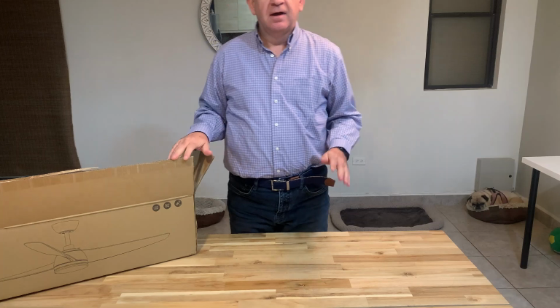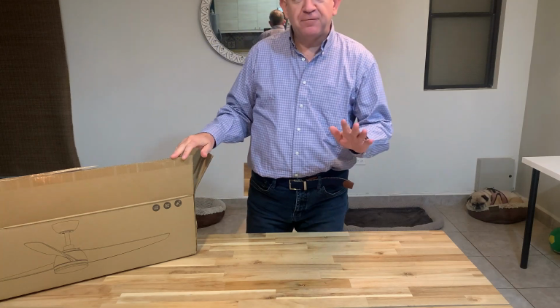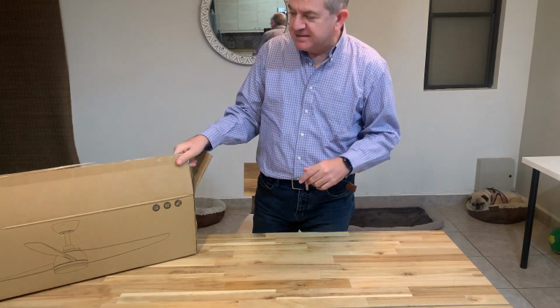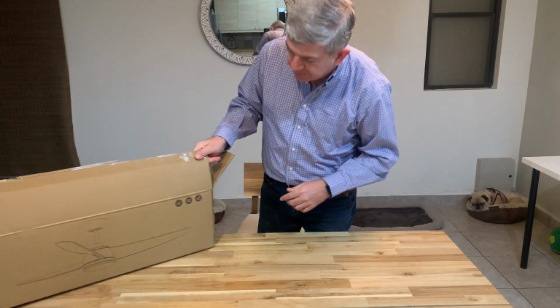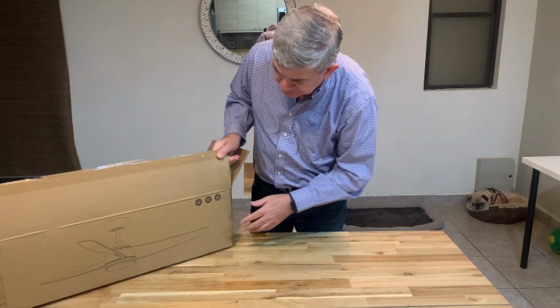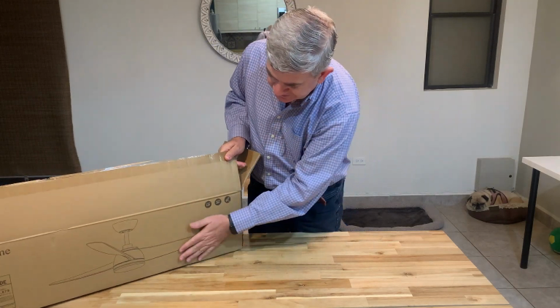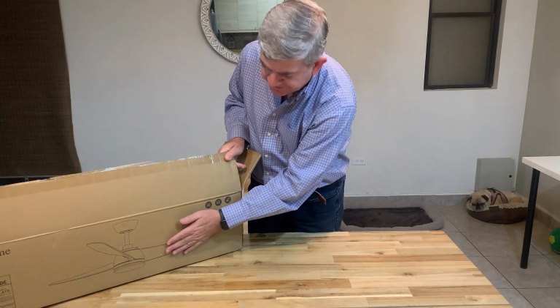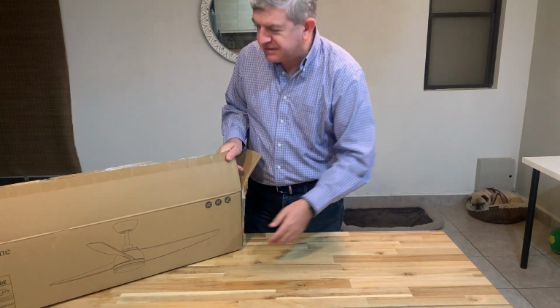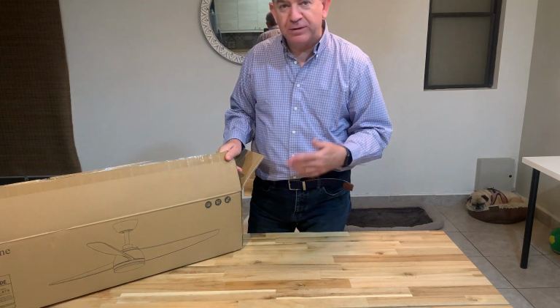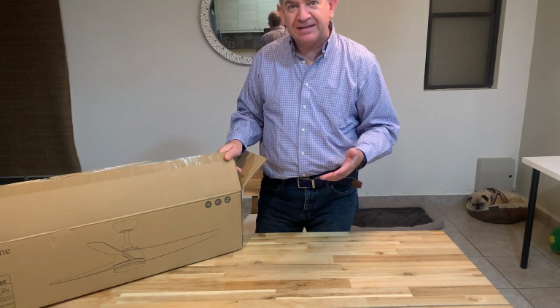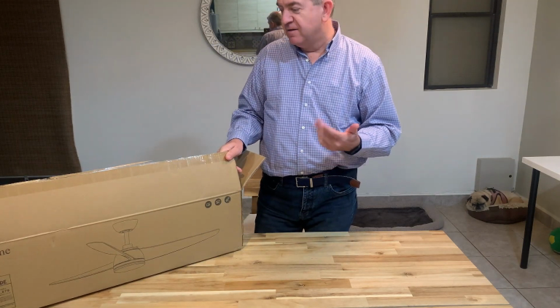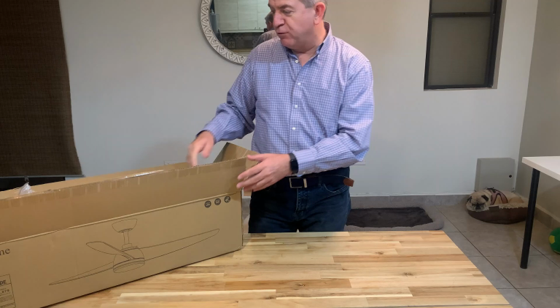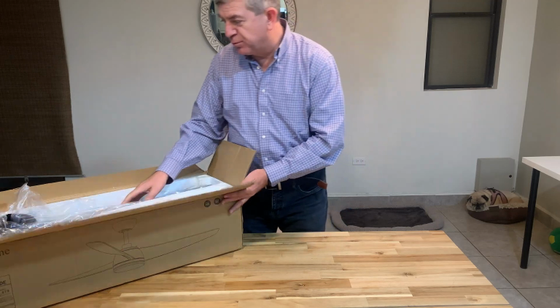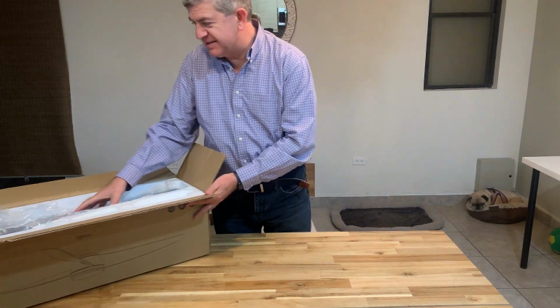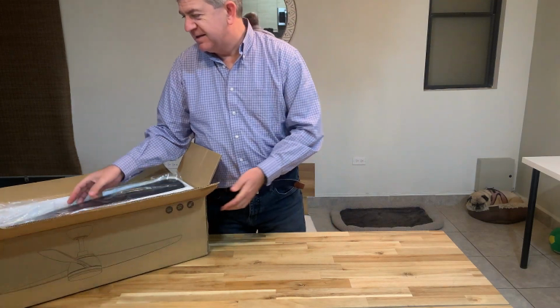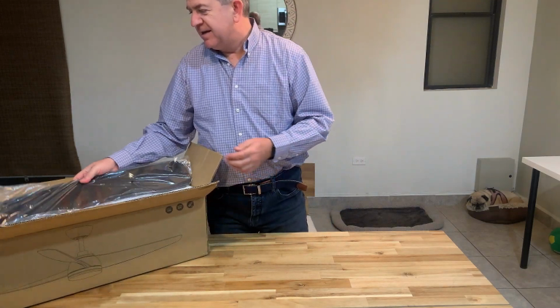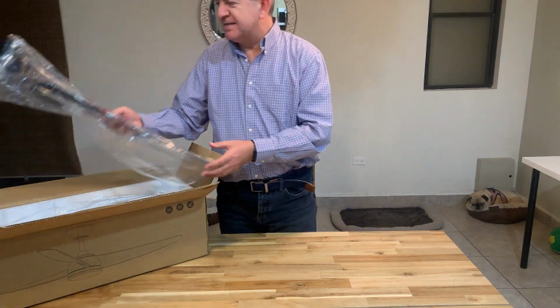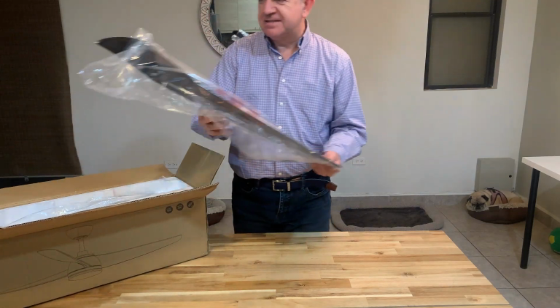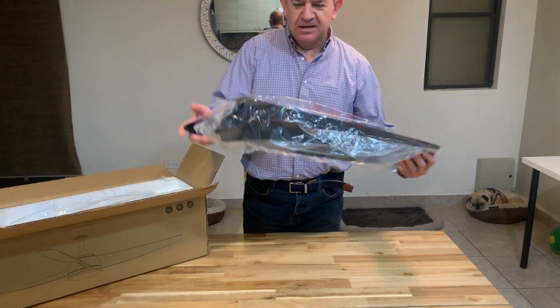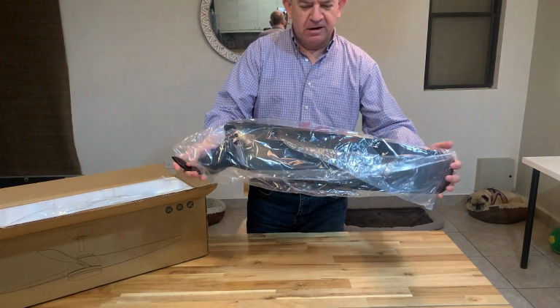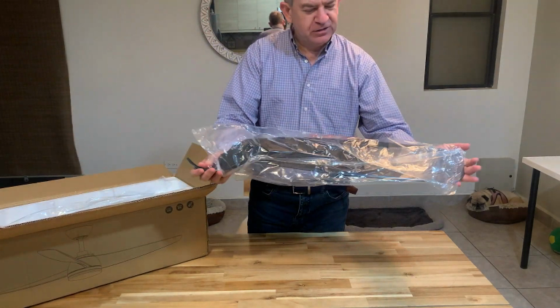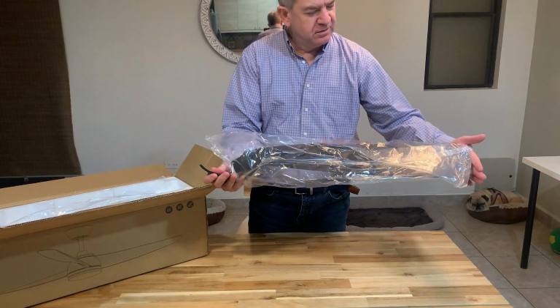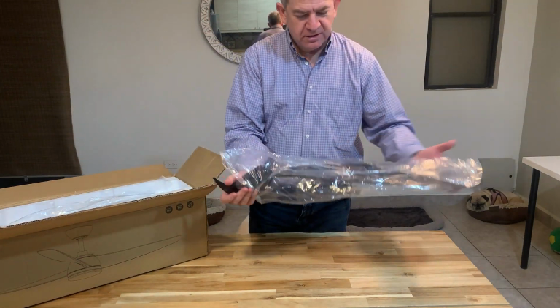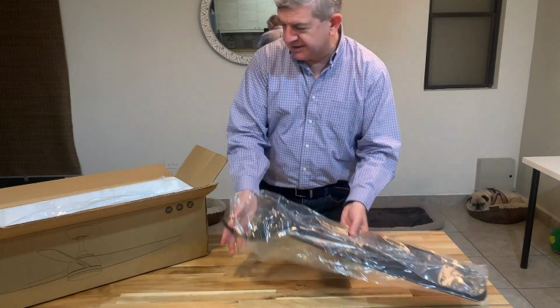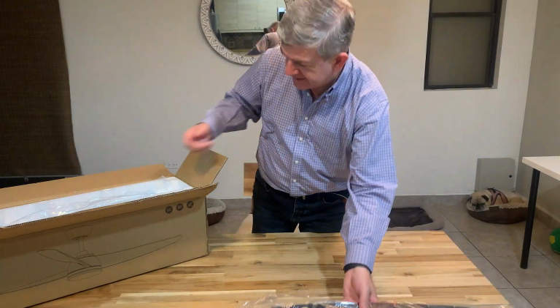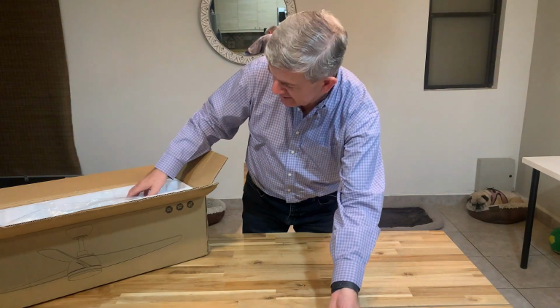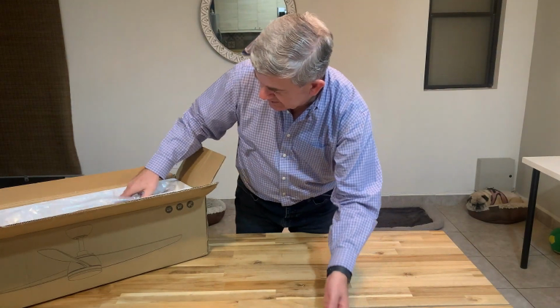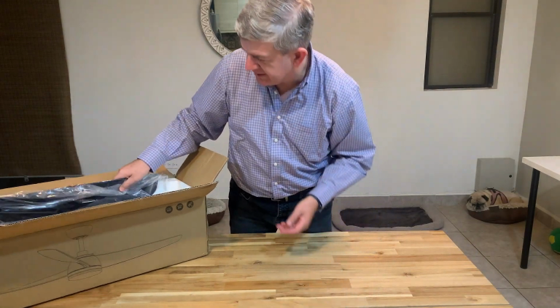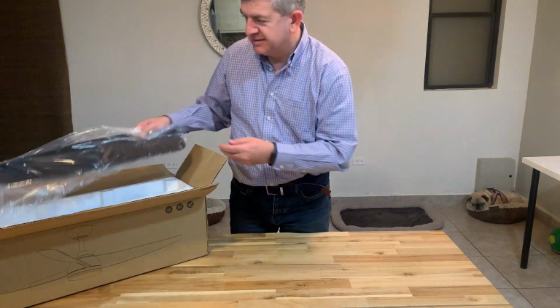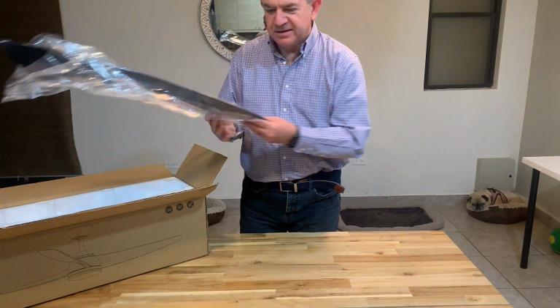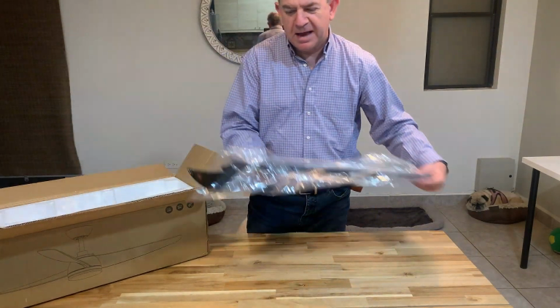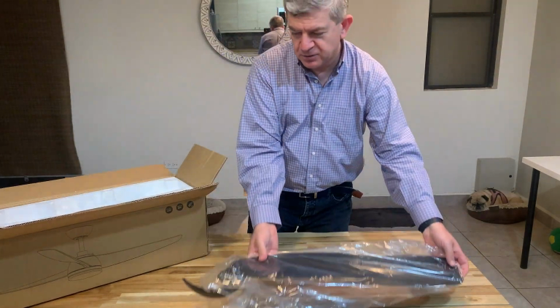Hi friends, let me show you this ceiling fan that I received with light for reviewing purposes. It has these large wings. It's a black unit.